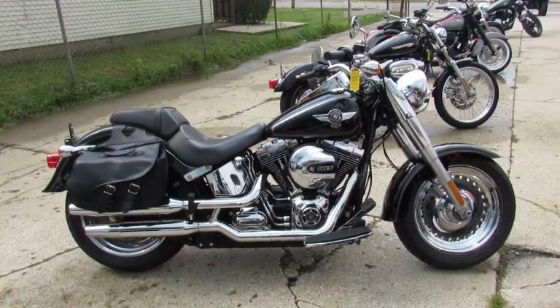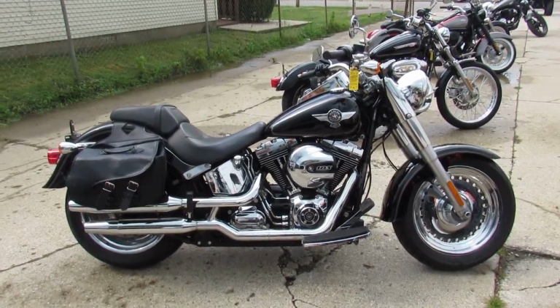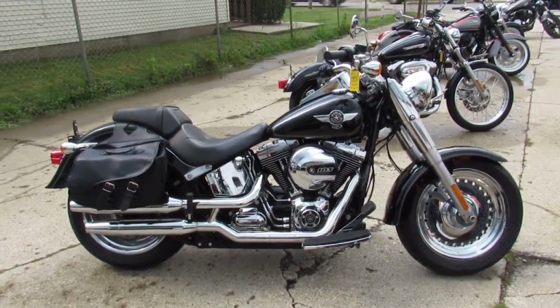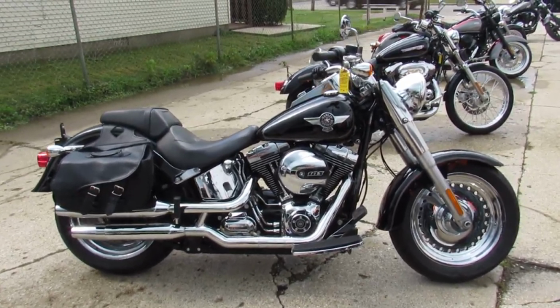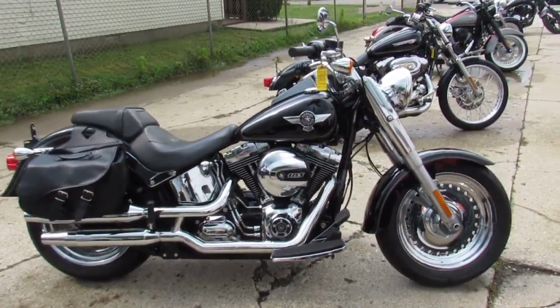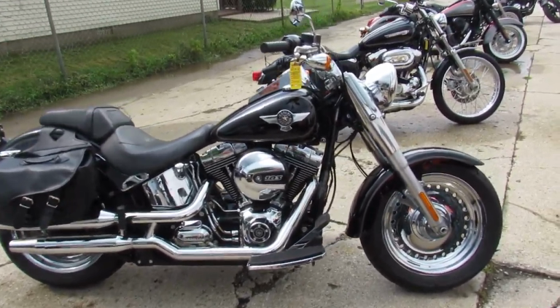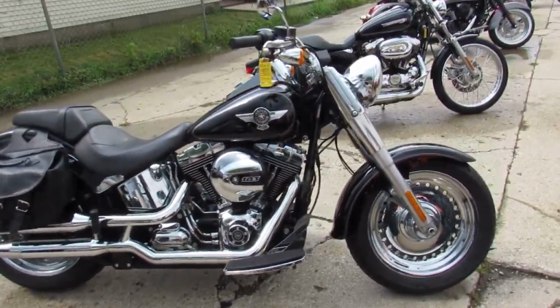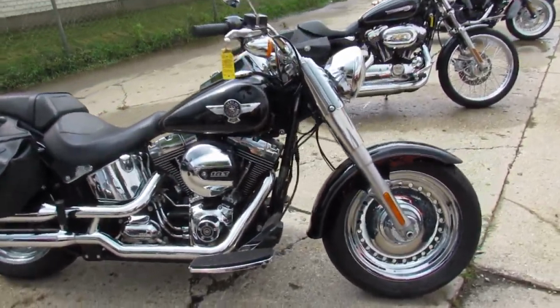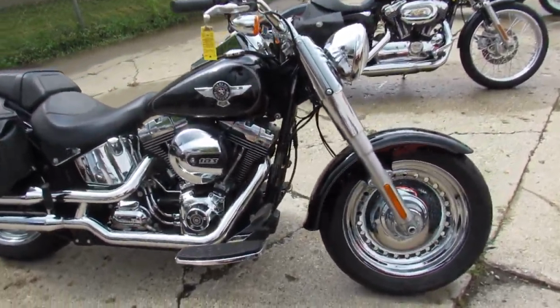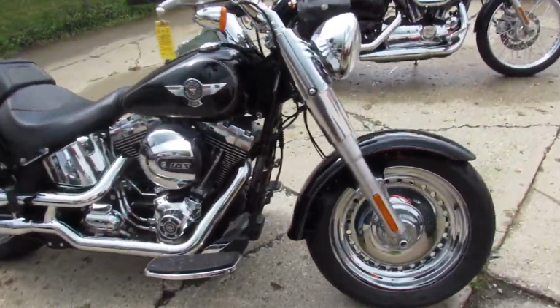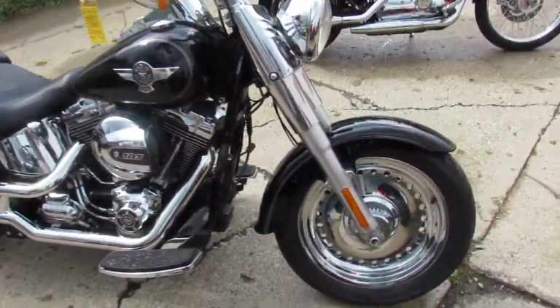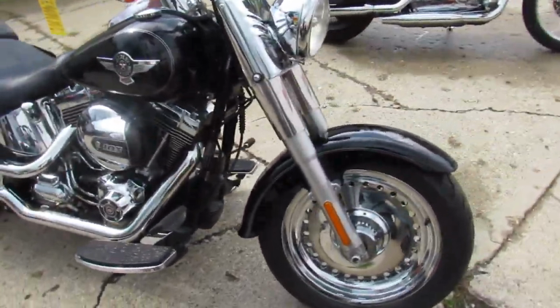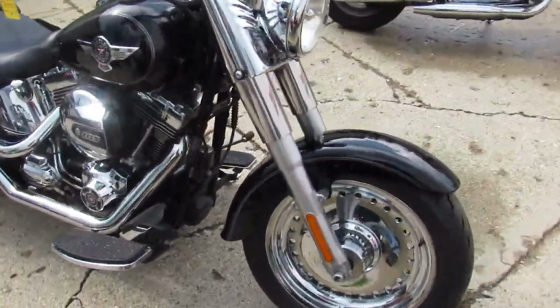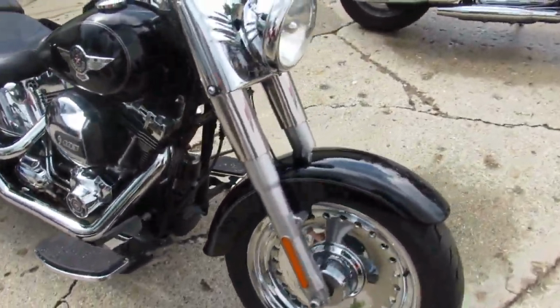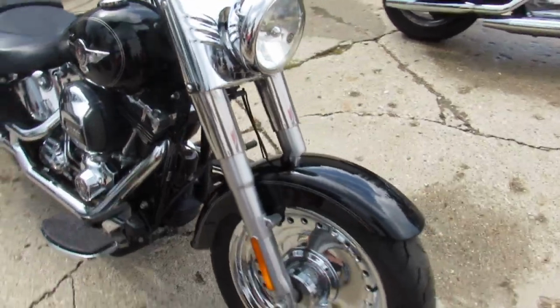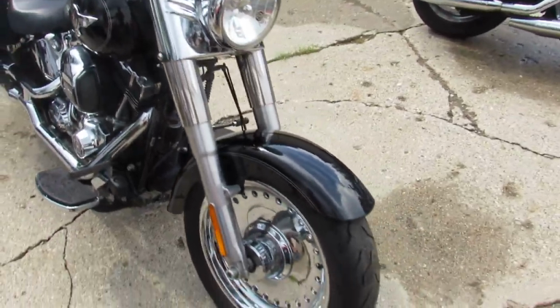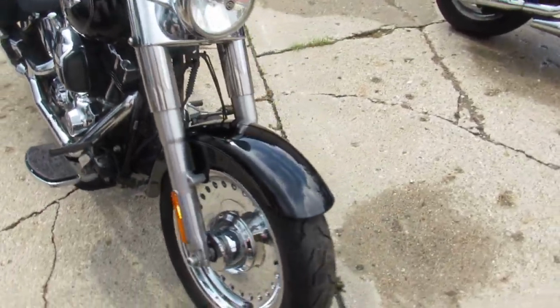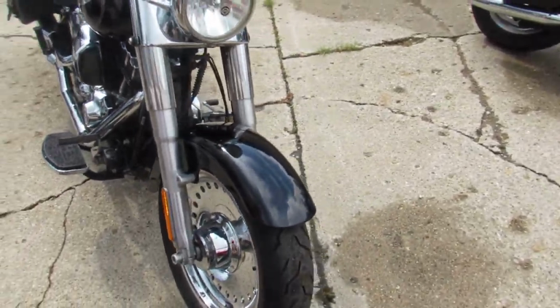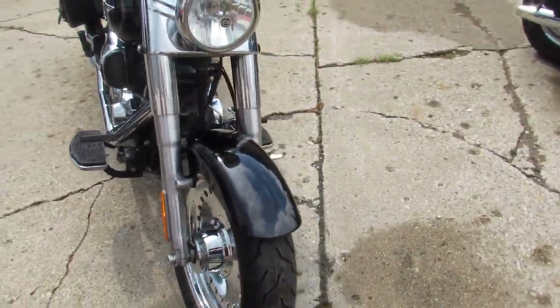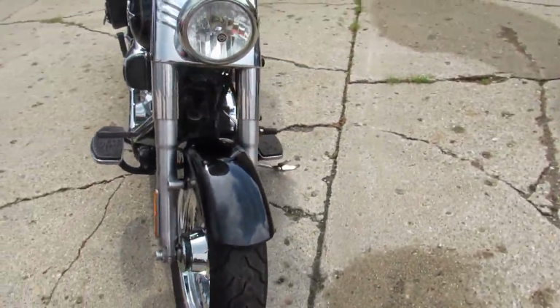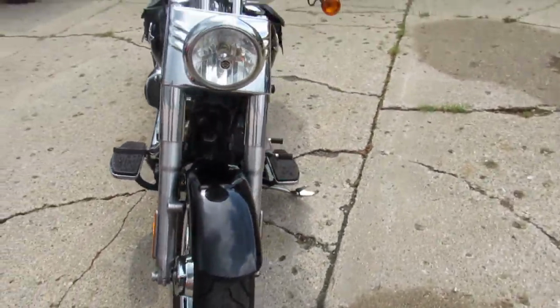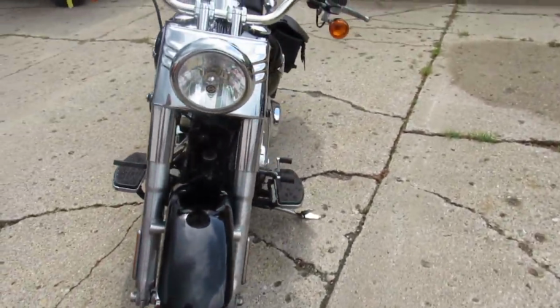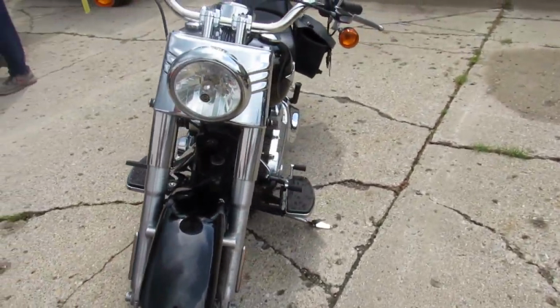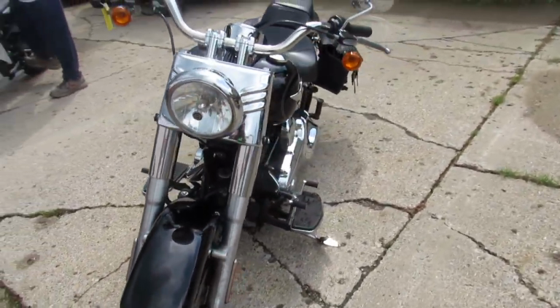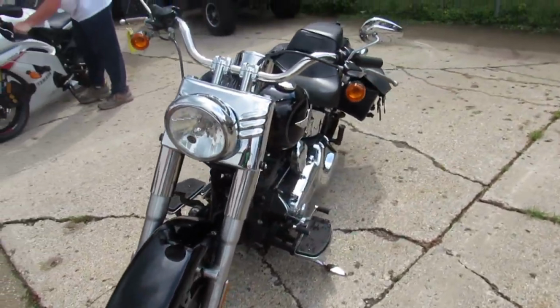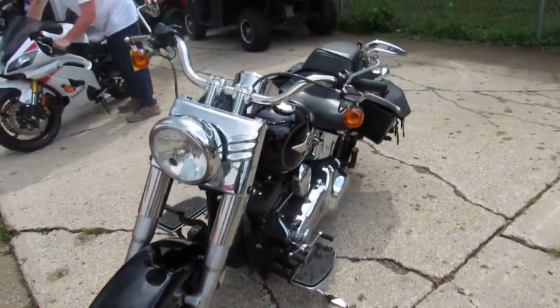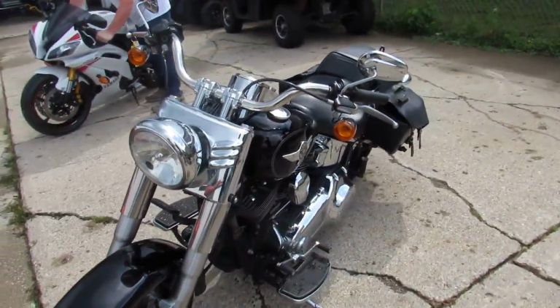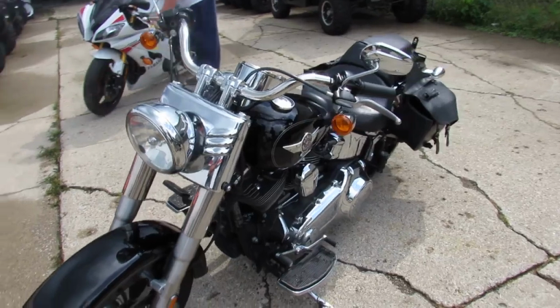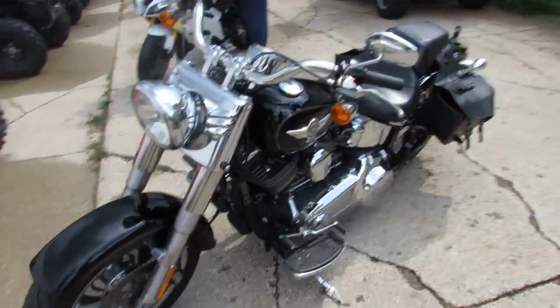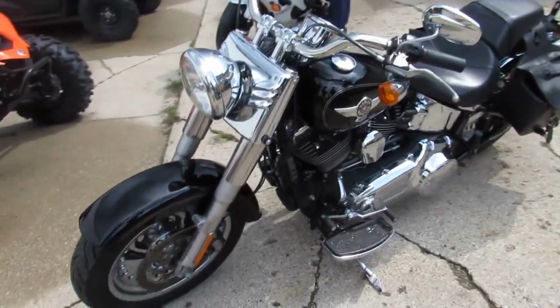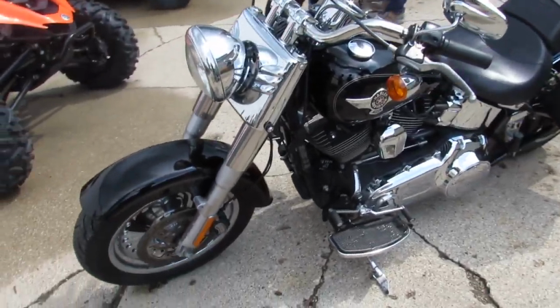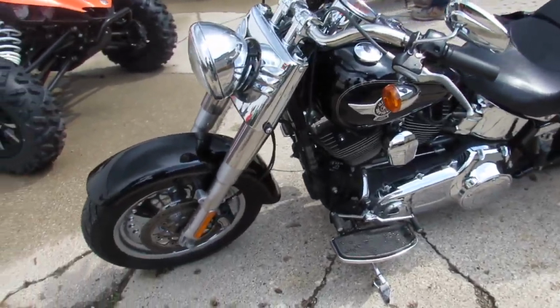Hey, it's used Harley-Davidson headquarters at Approval Power Sports — another semi load of used Harleys. This one's a 2016 Harley-Davidson Fat Boy. It's one clean Fat Boy.